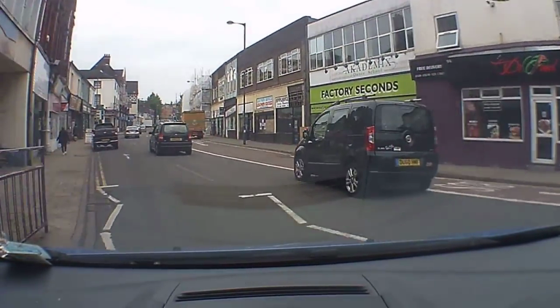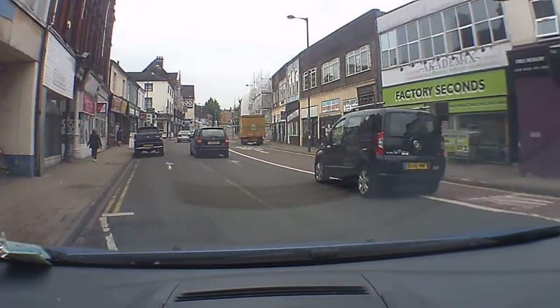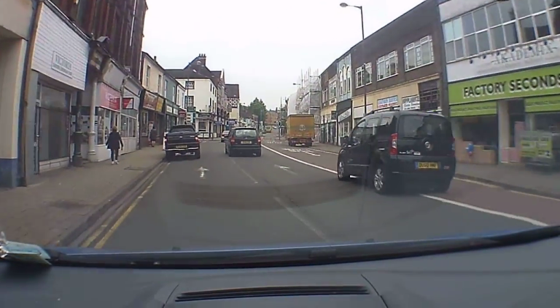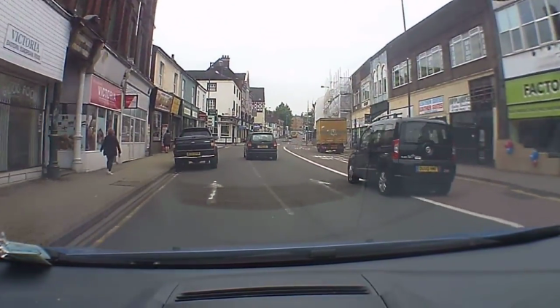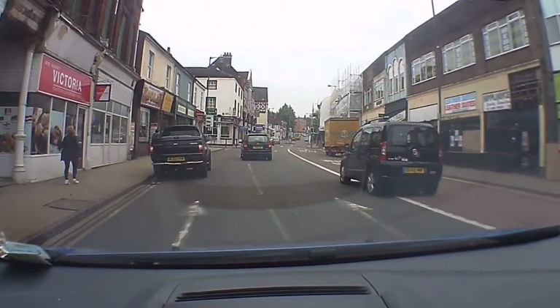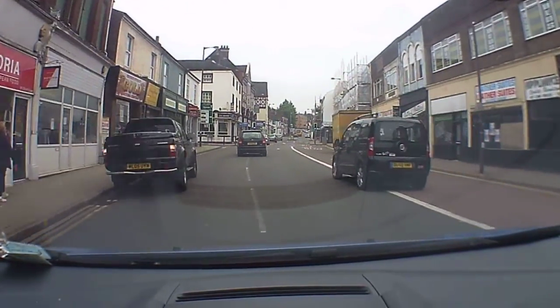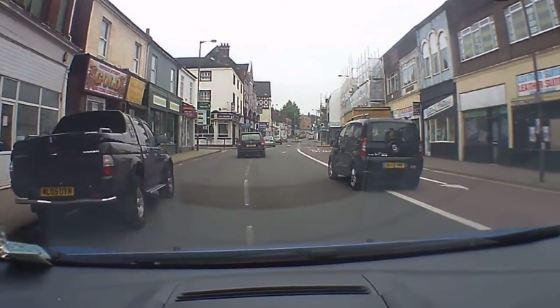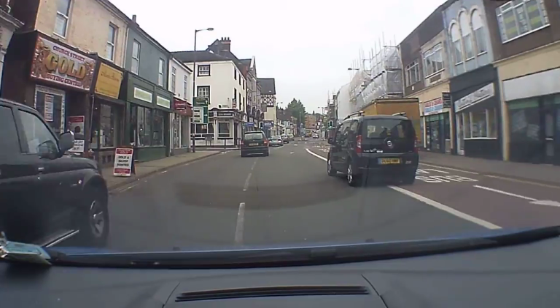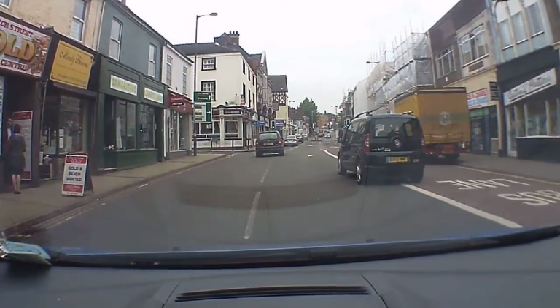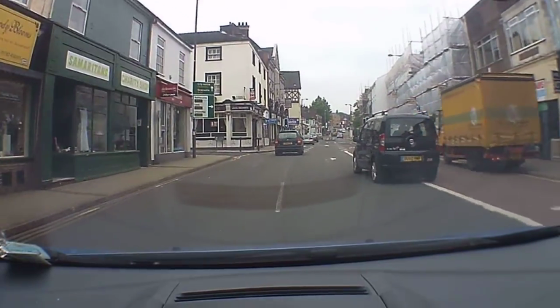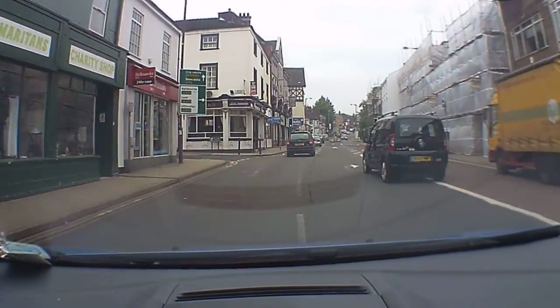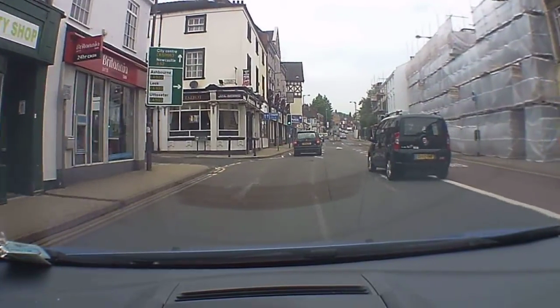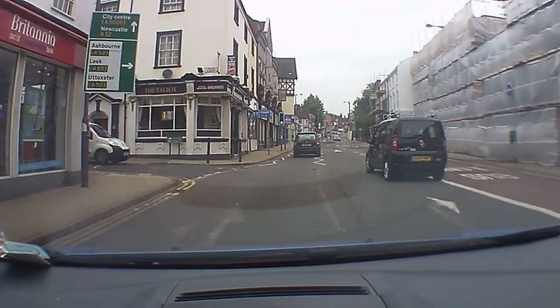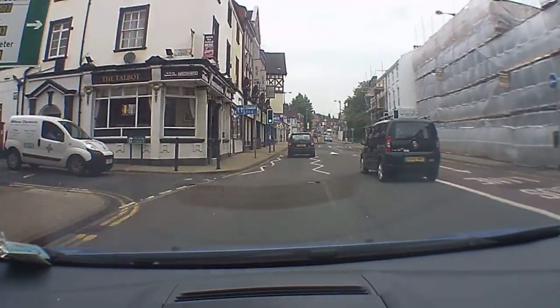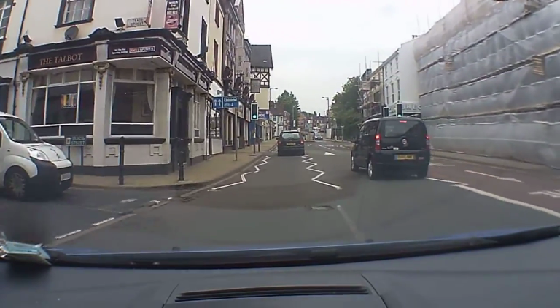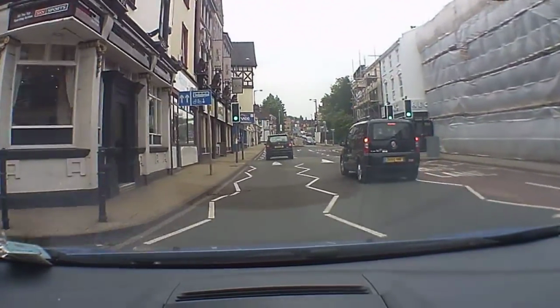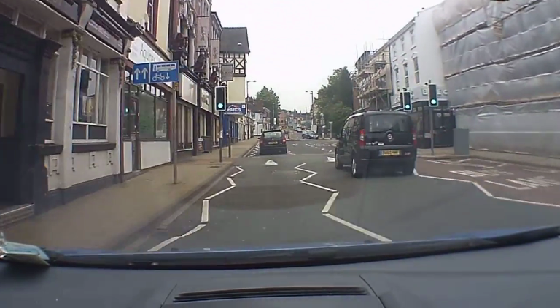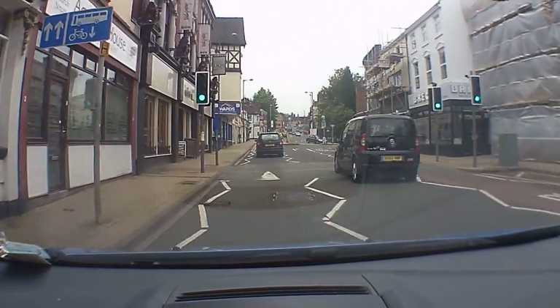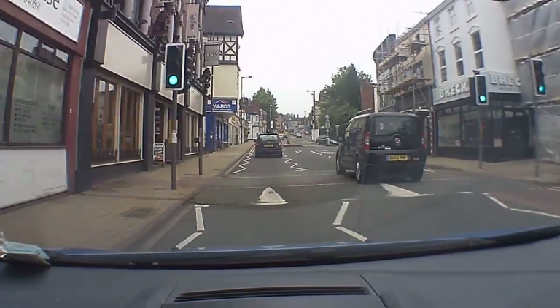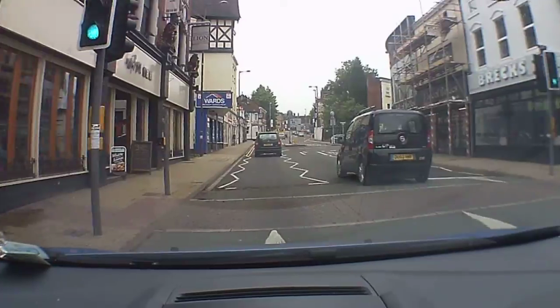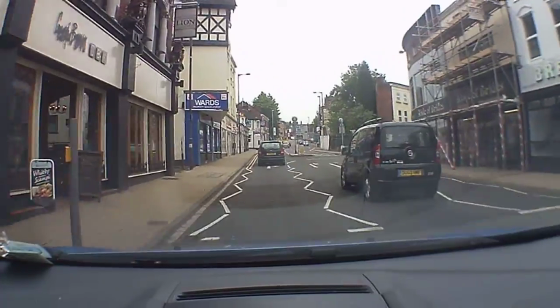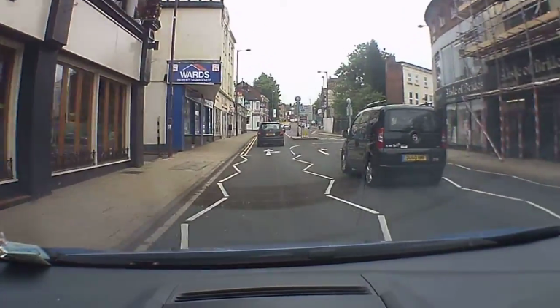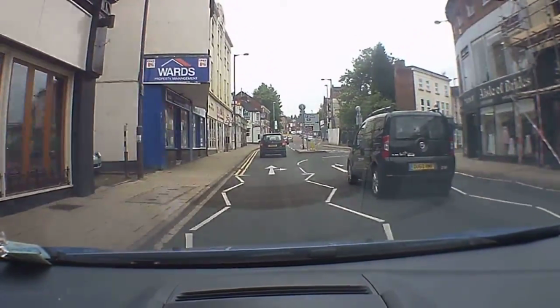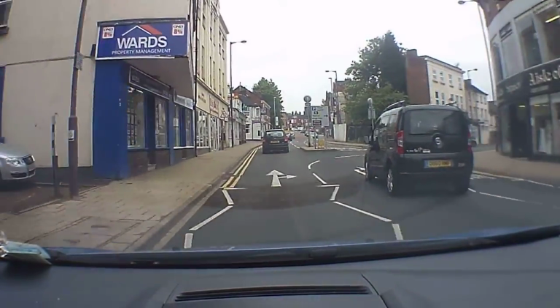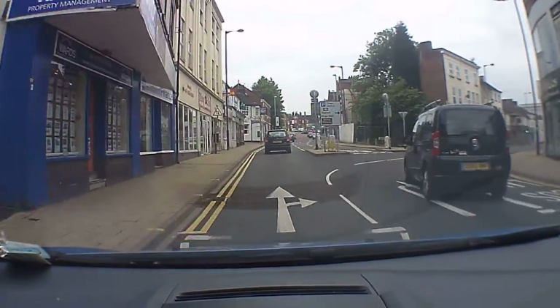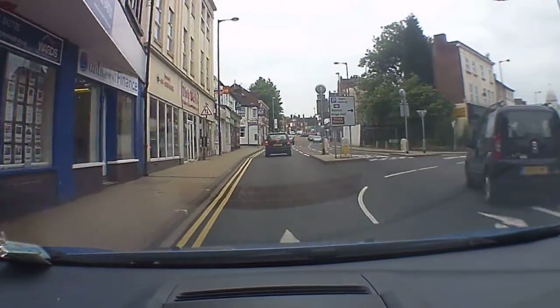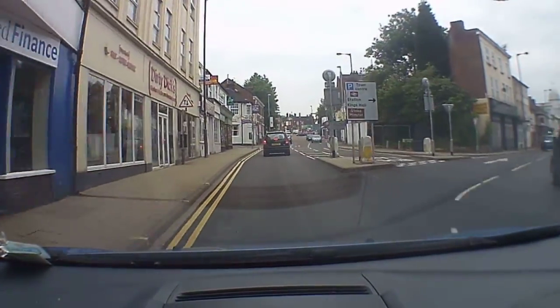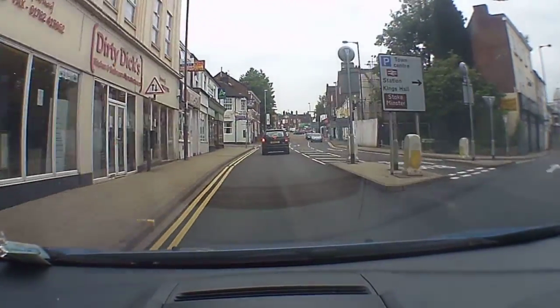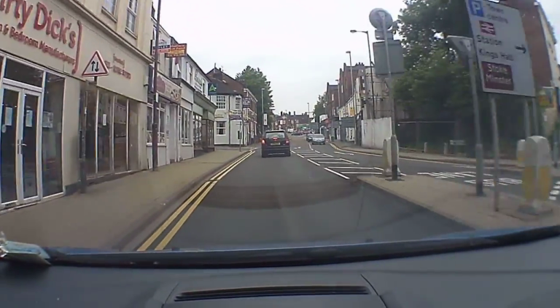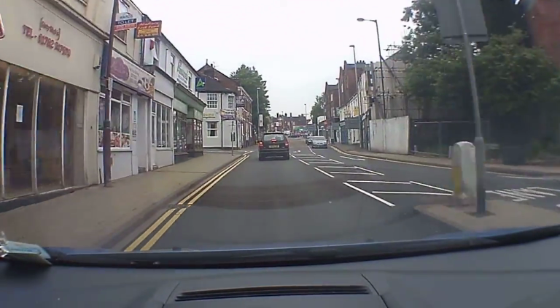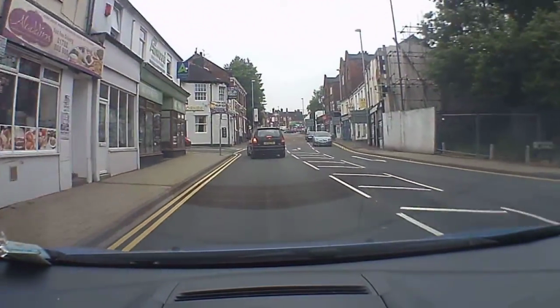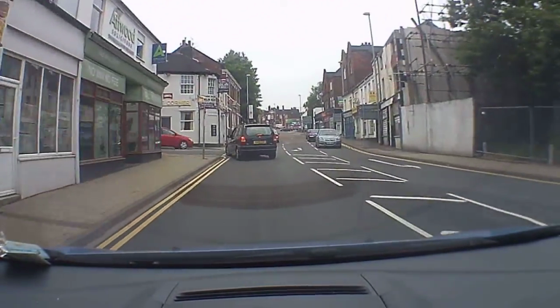A few parked vehicles there, so I'm just doing mirrors again — moving out, moving back — and now we're going to be following the signs to city centre.